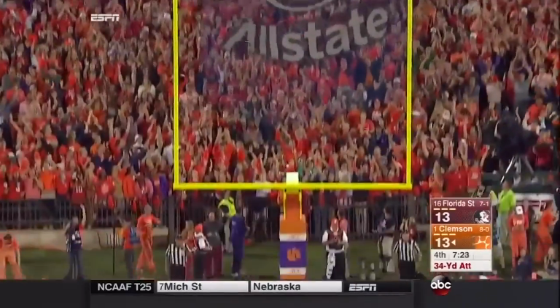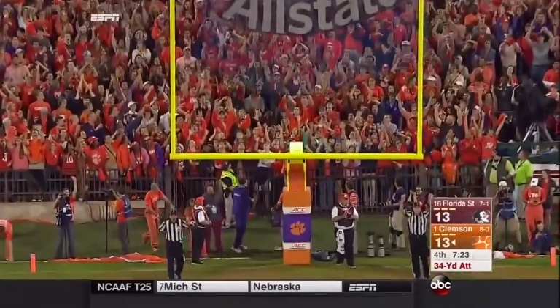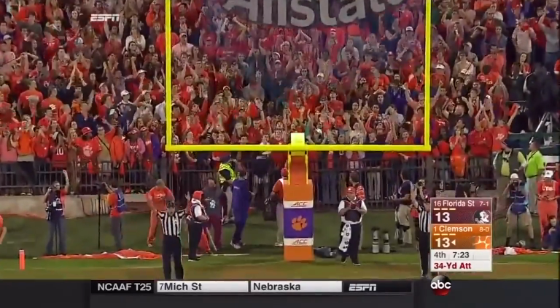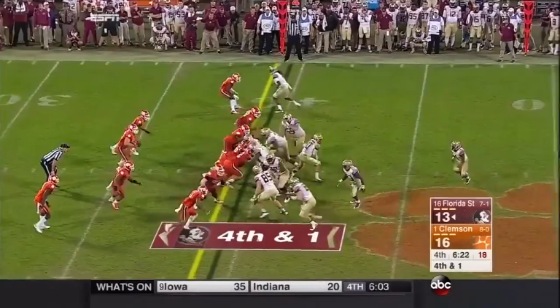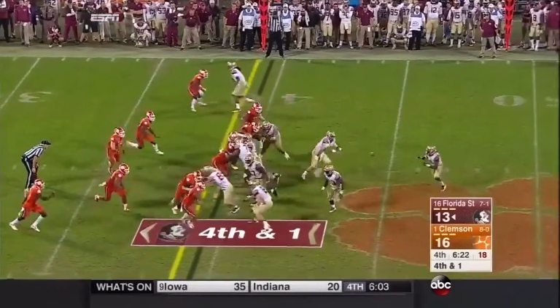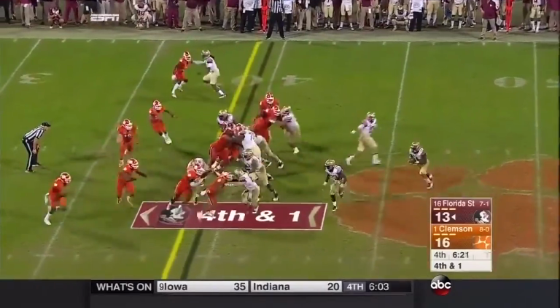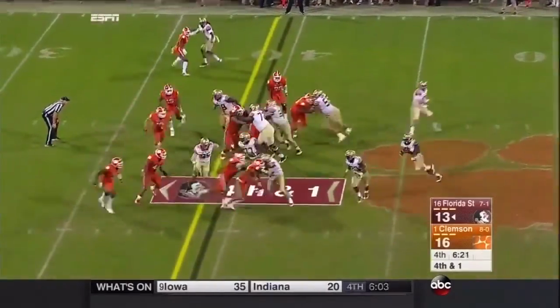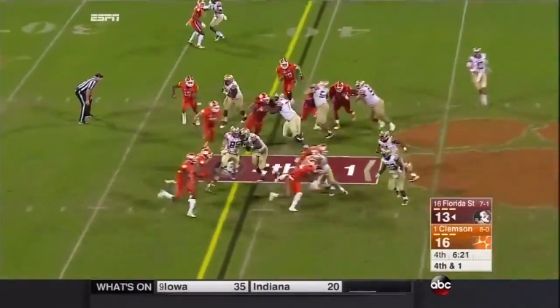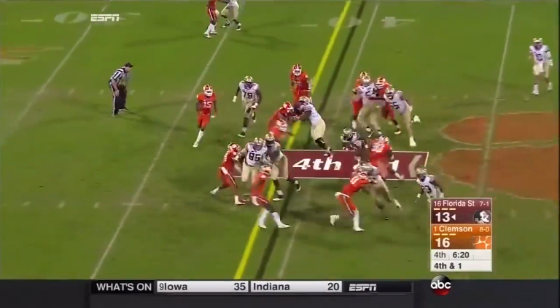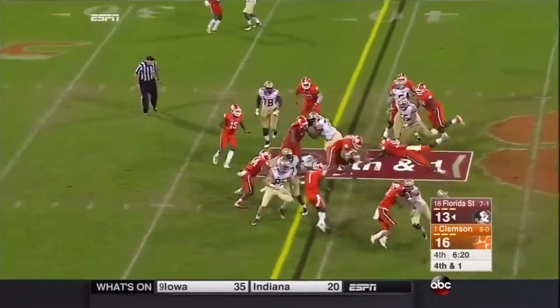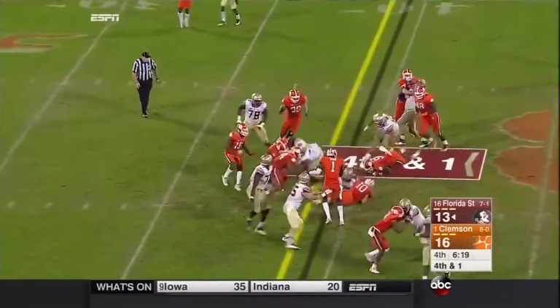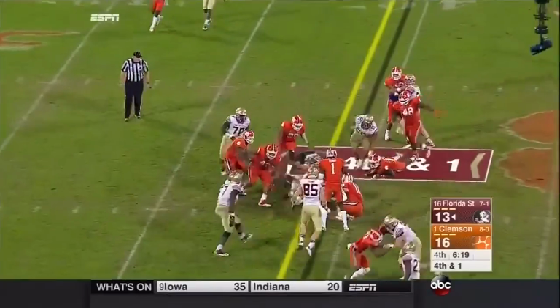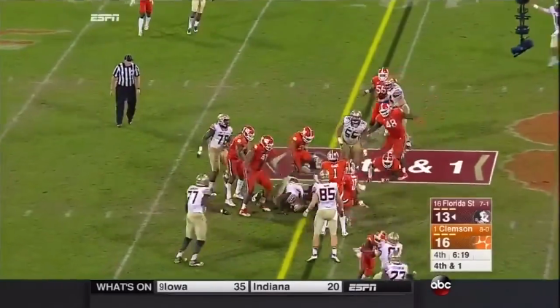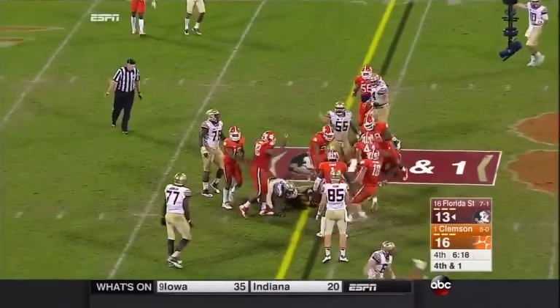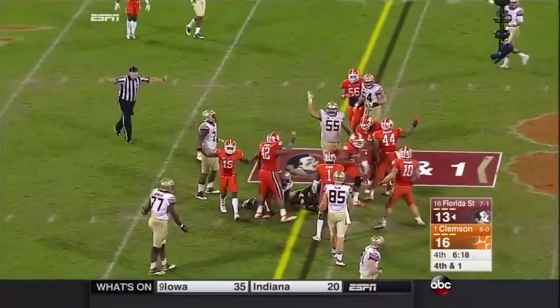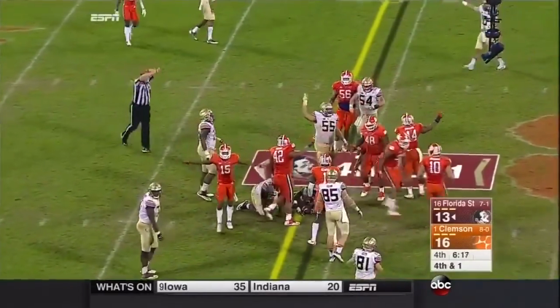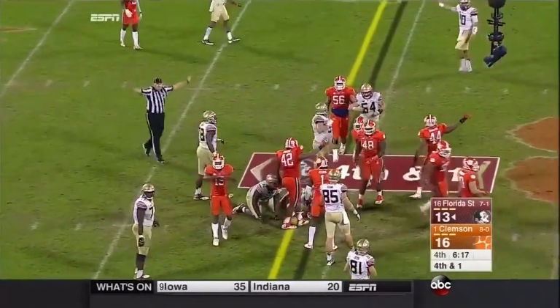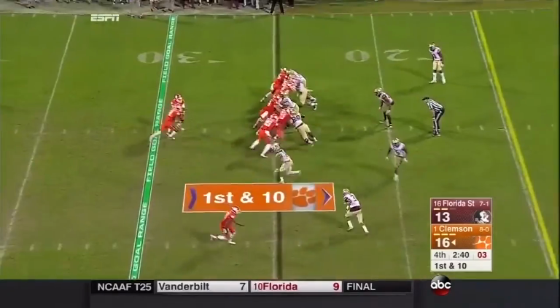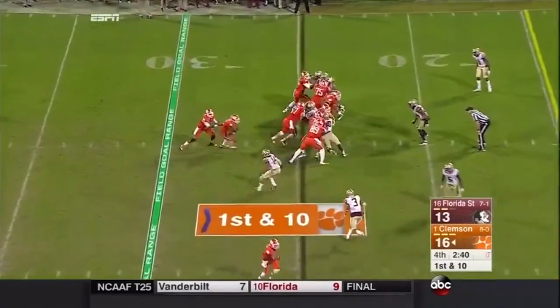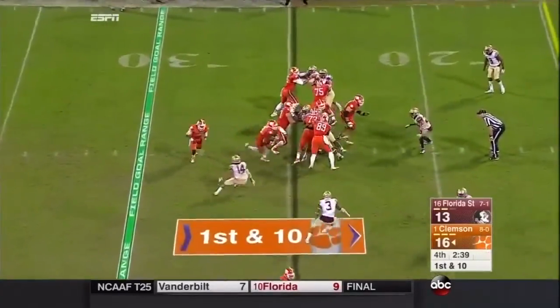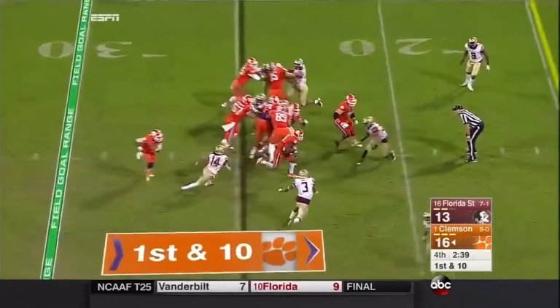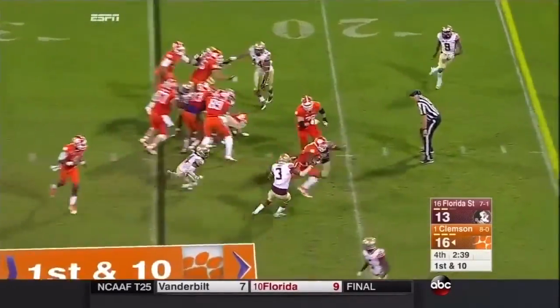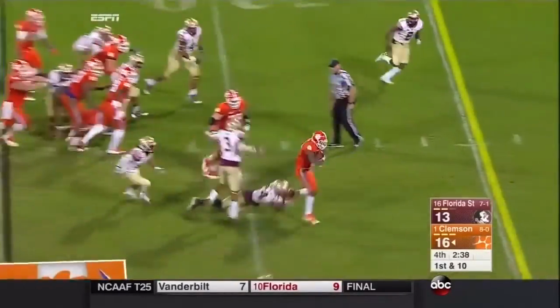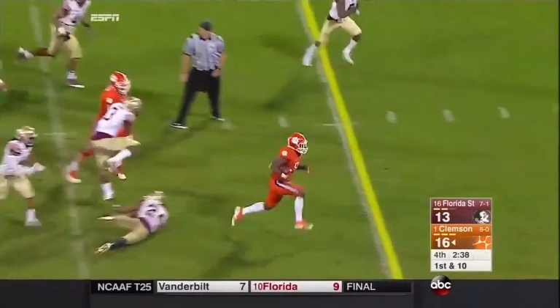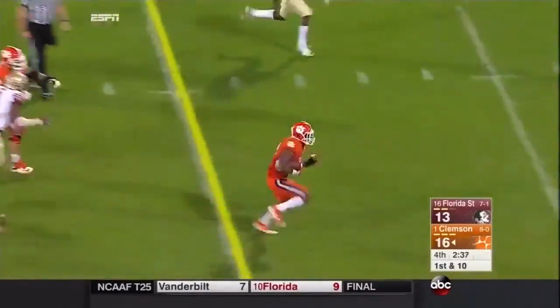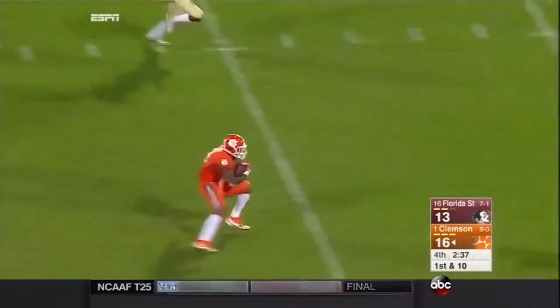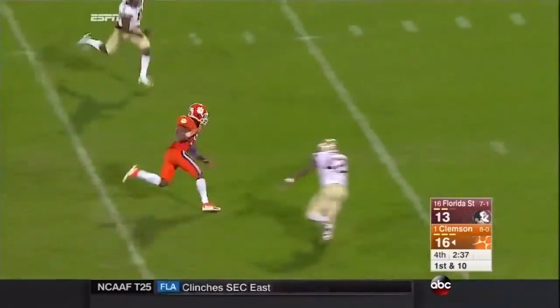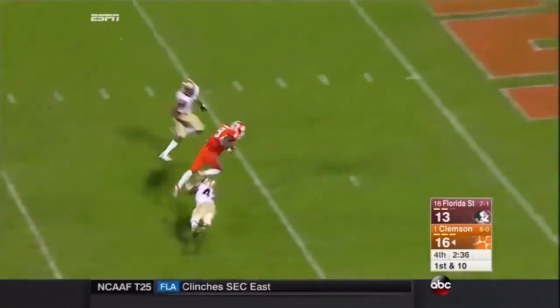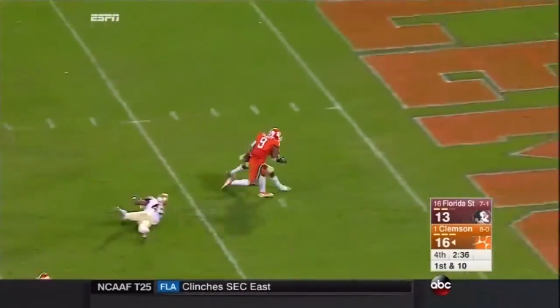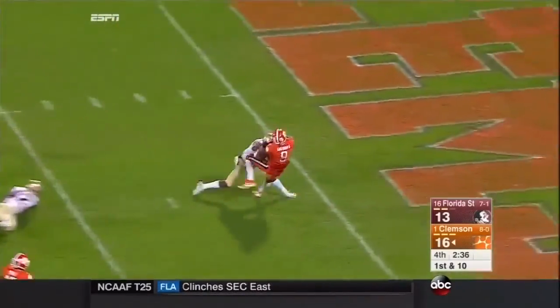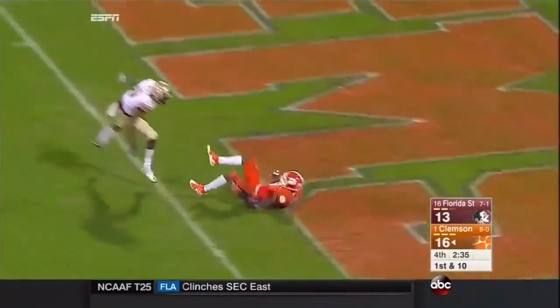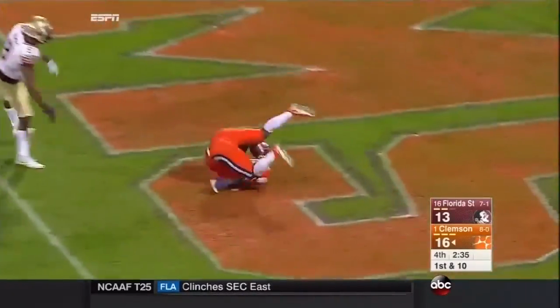High snap. He's got it. But he doesn't get the first down. Goleman, a quick burst, breaks a tackle, and scores!